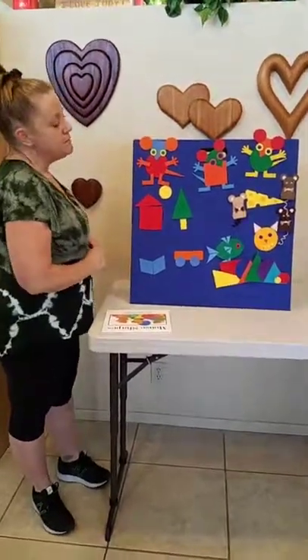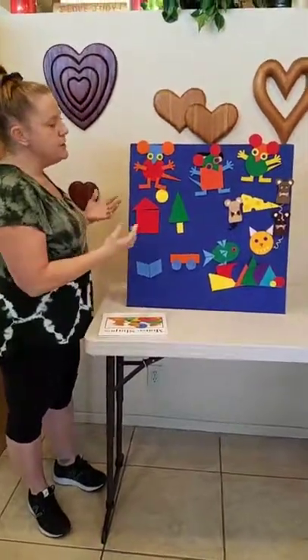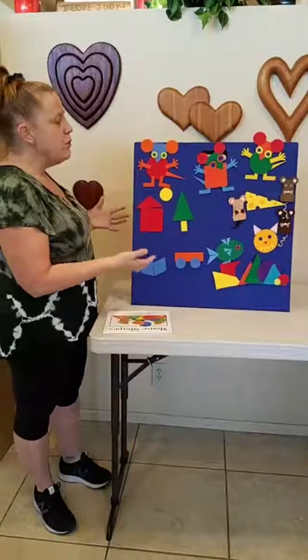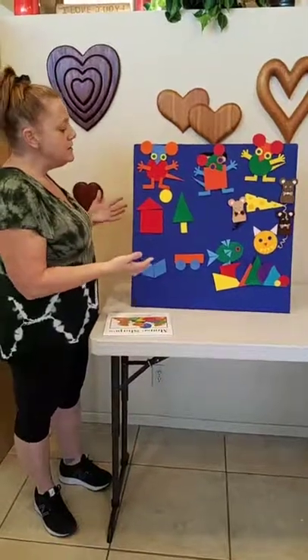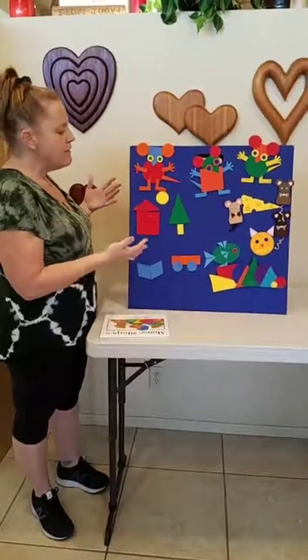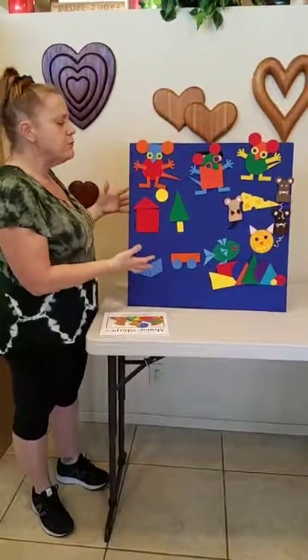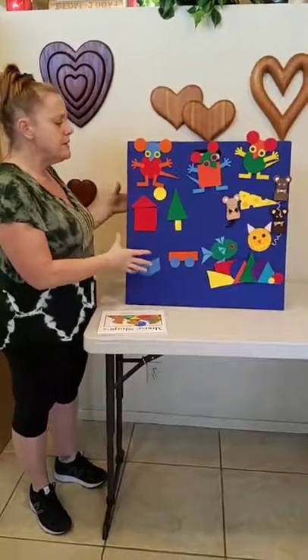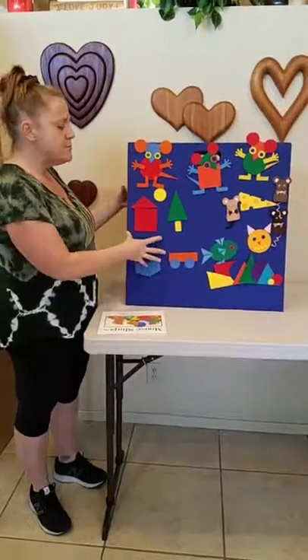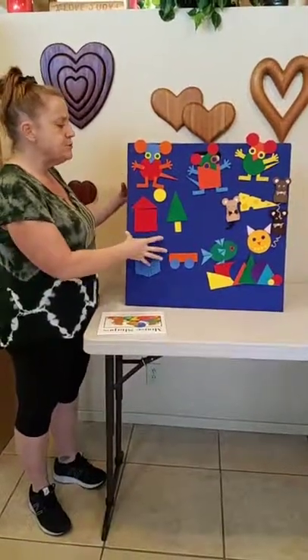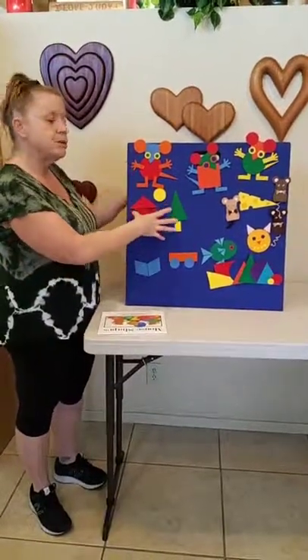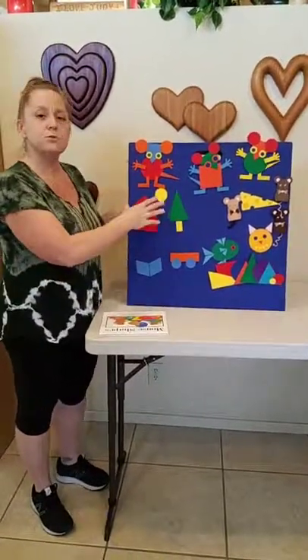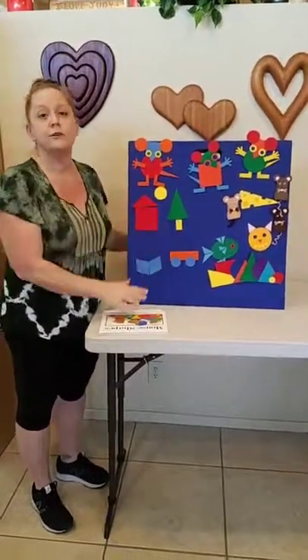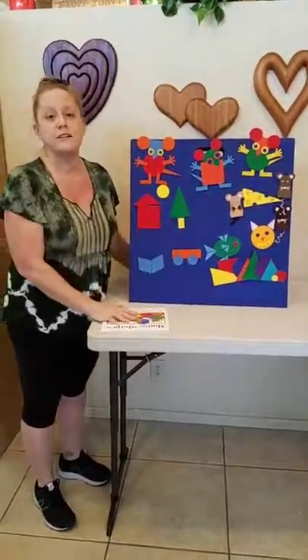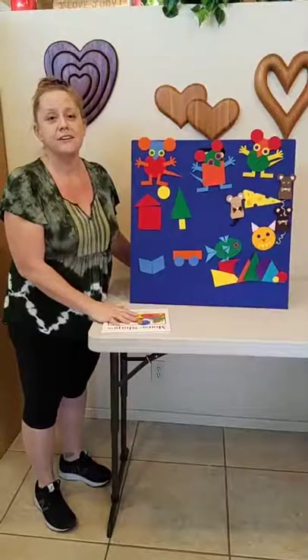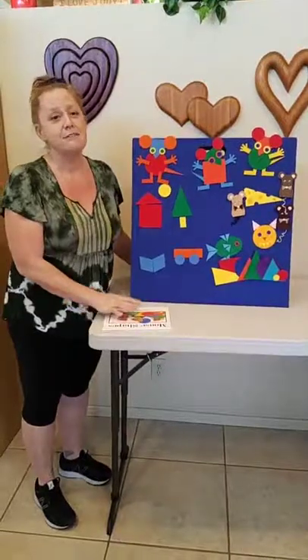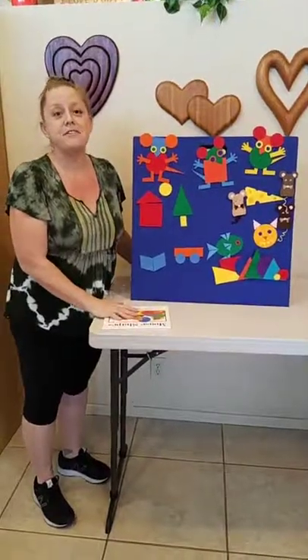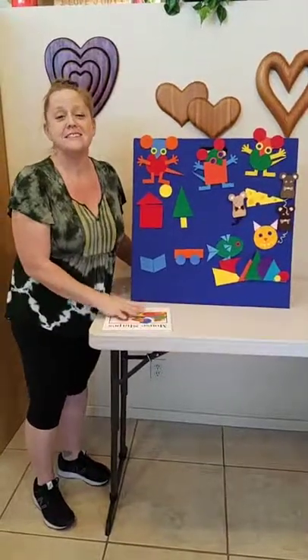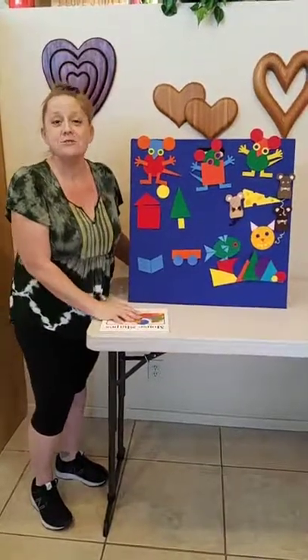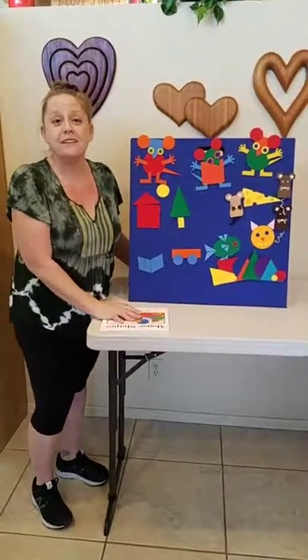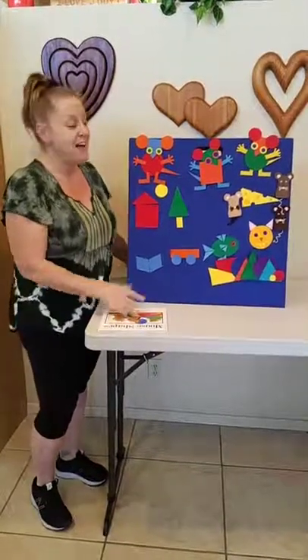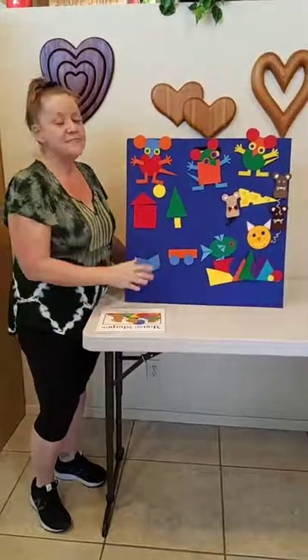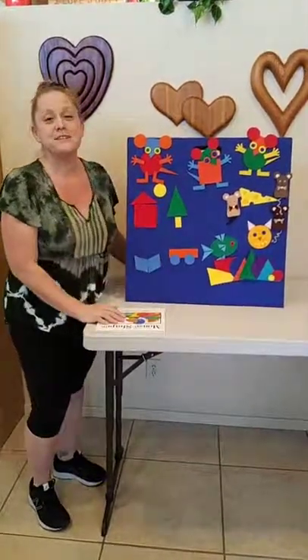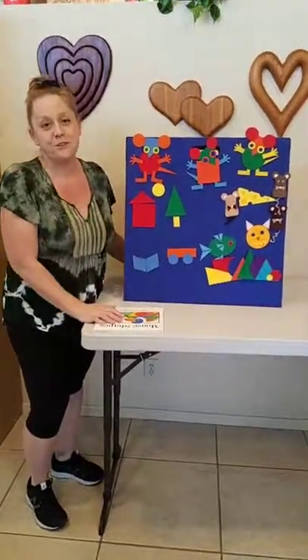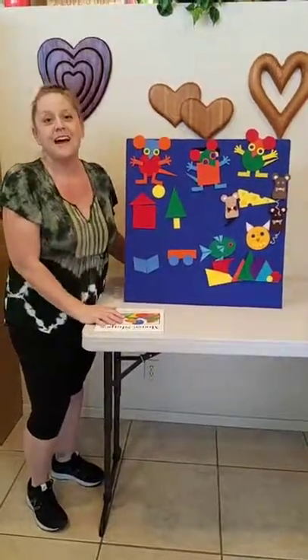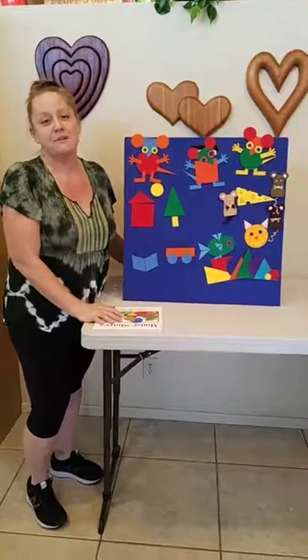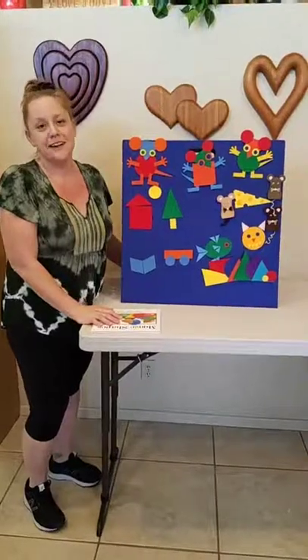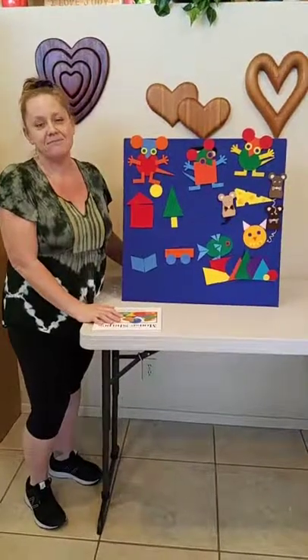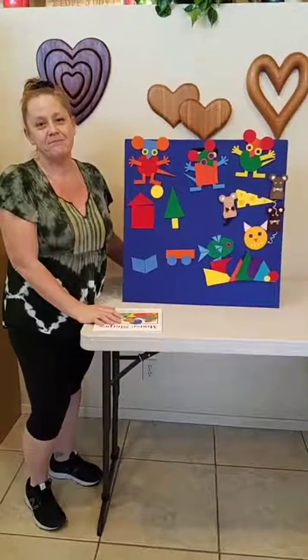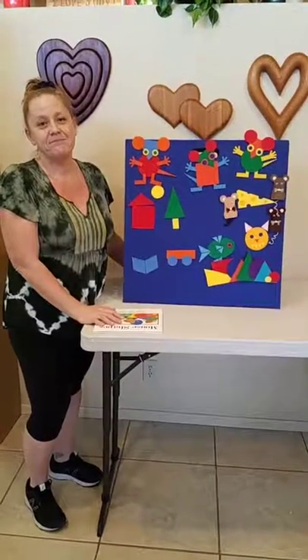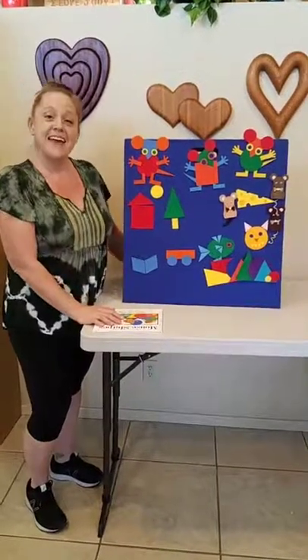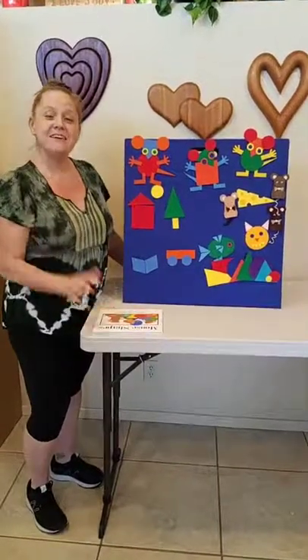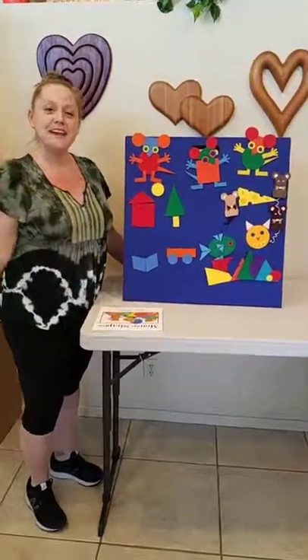Feel free to put this right down on your center. My favorite thing is to tell the story and then give it to the children and let them retell it. Thanks! Have a great day!